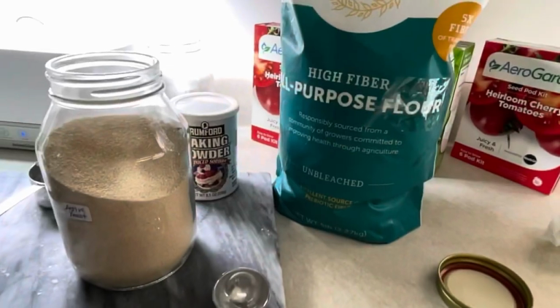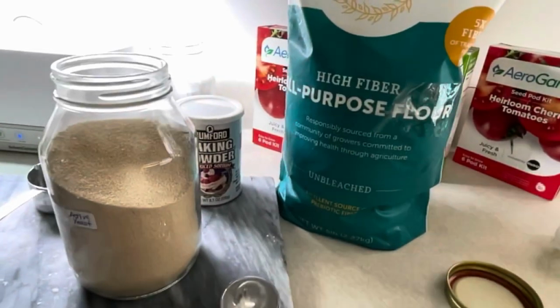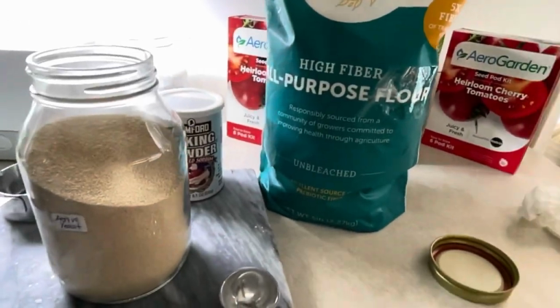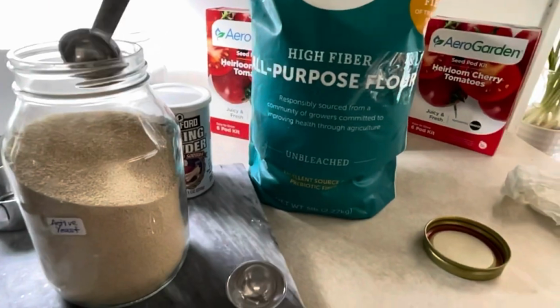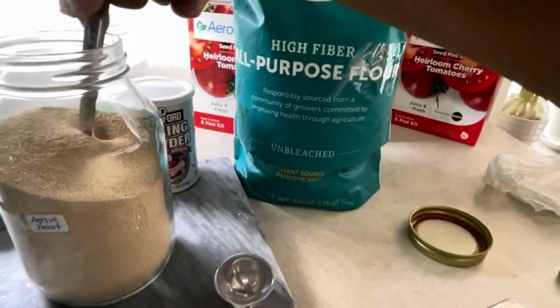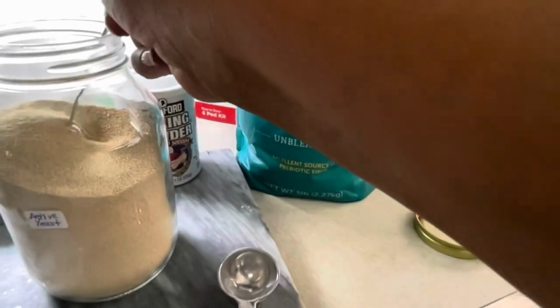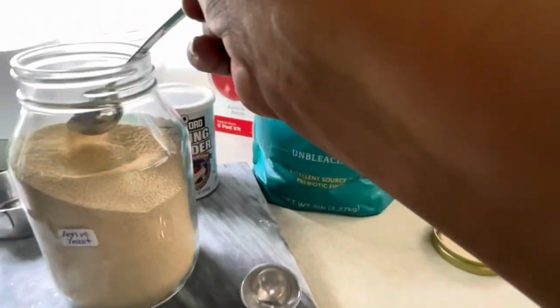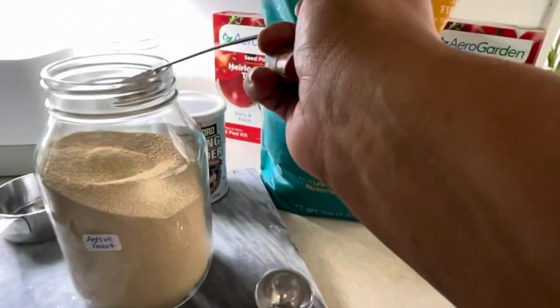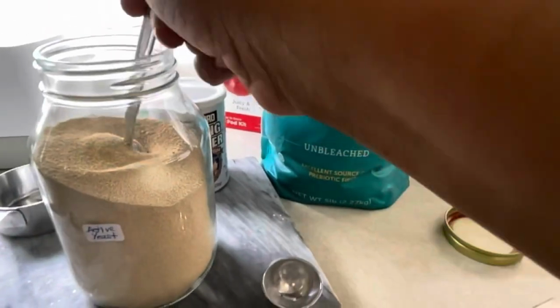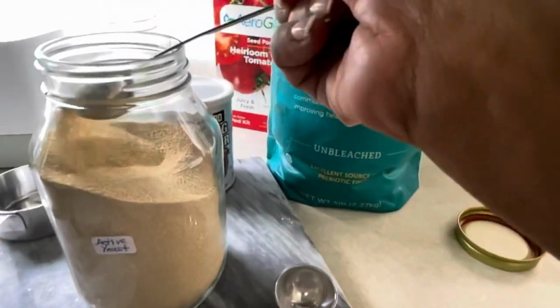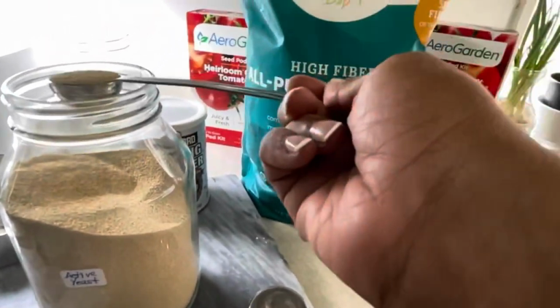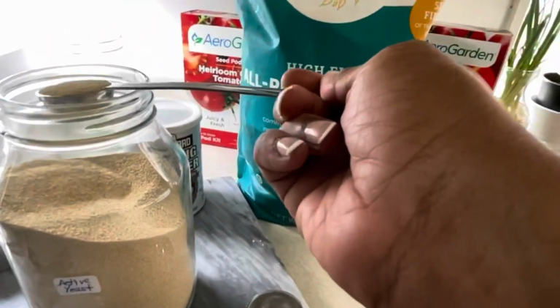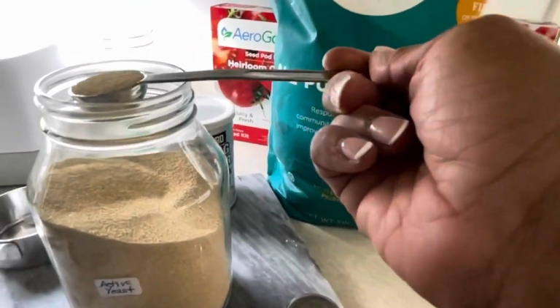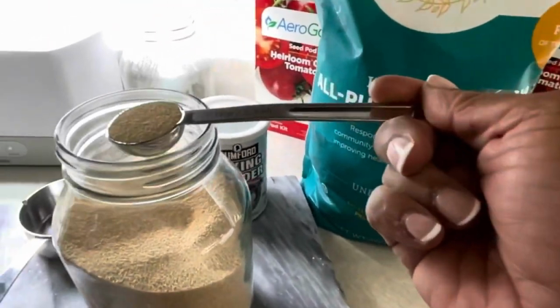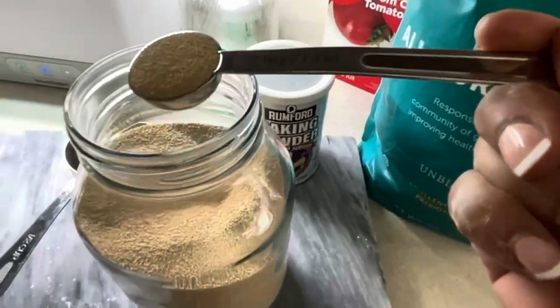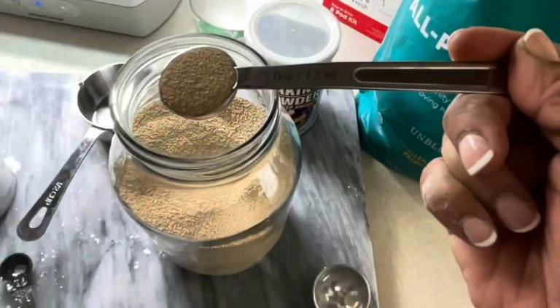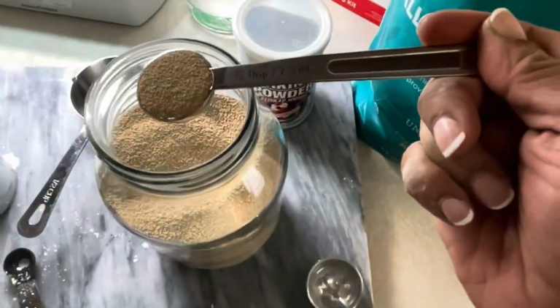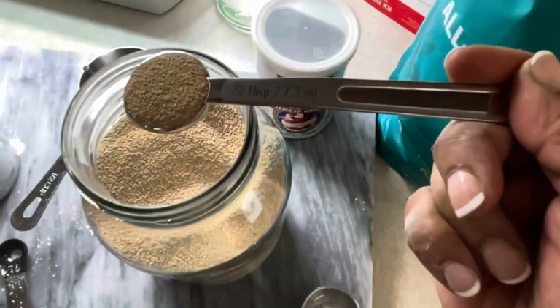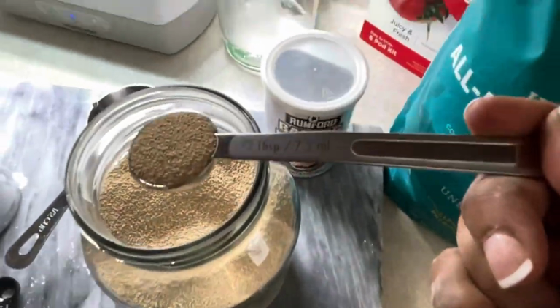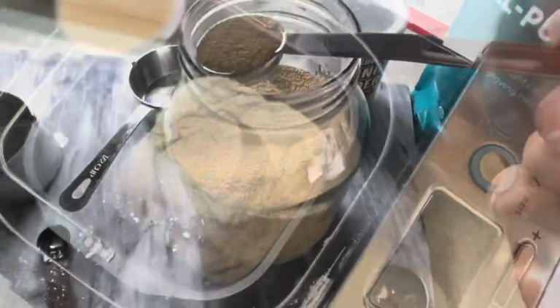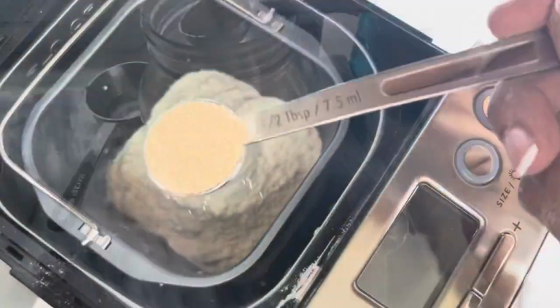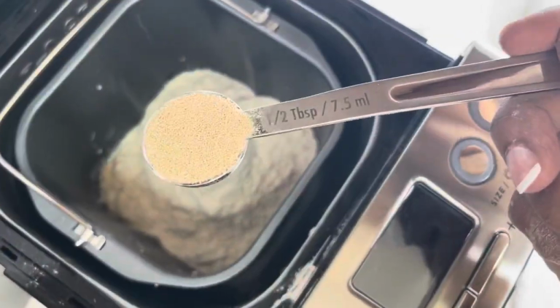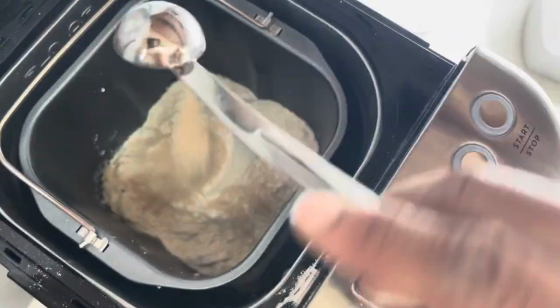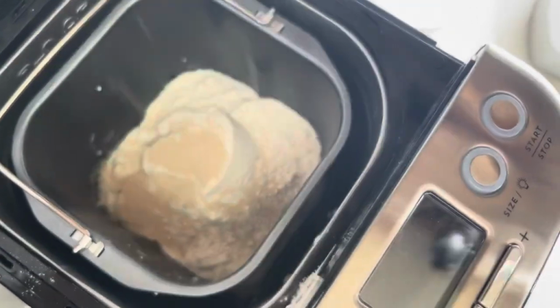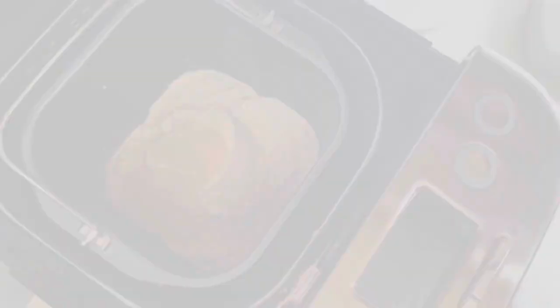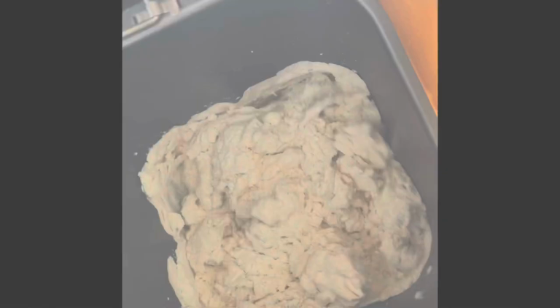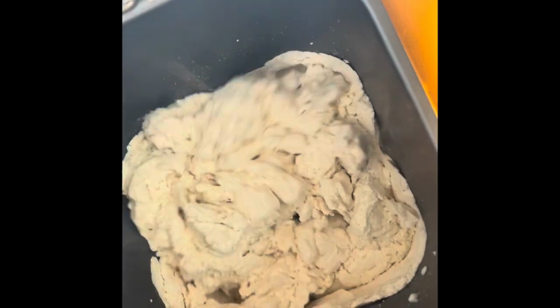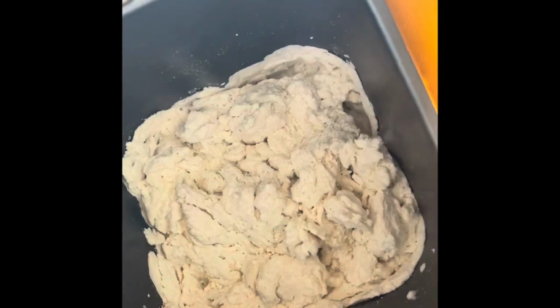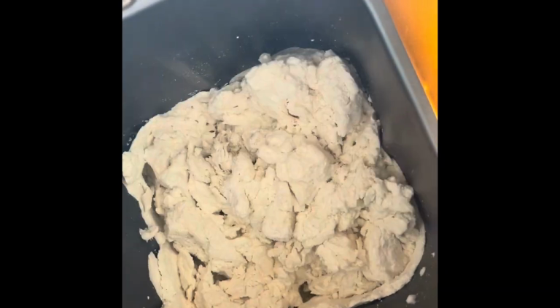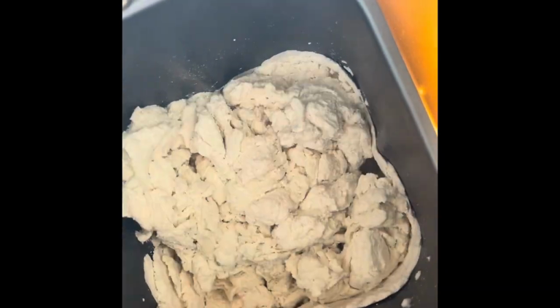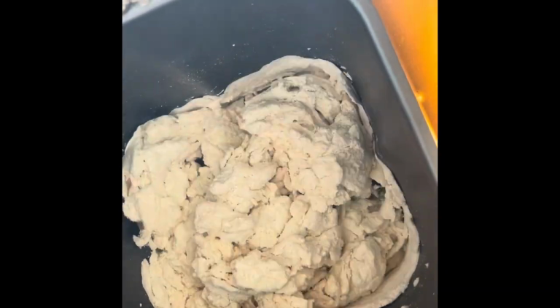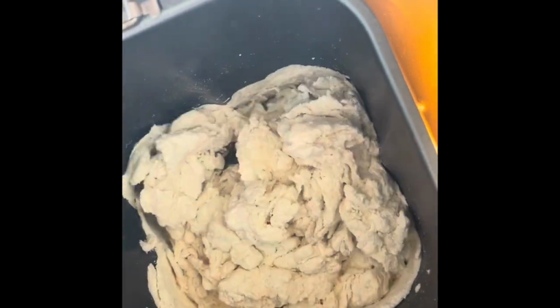Now we're gonna want to get one half of a tablespoon of instant active yeast. Set the machine to the dough setting and let it start kneading your dough.